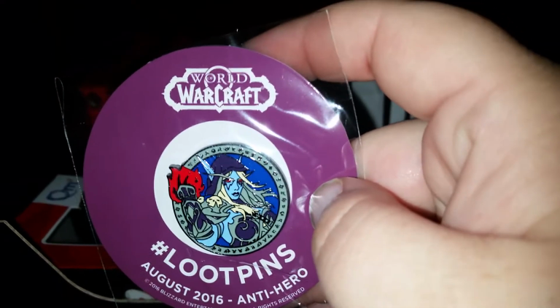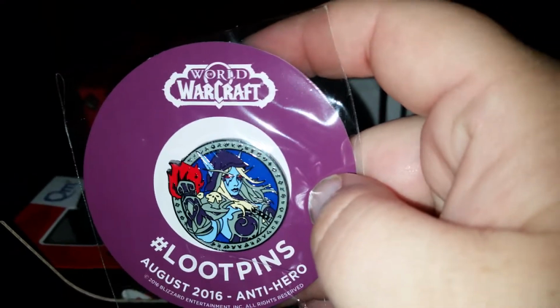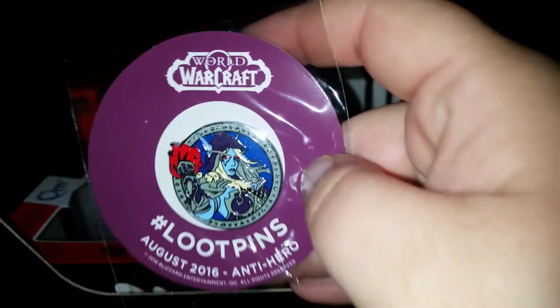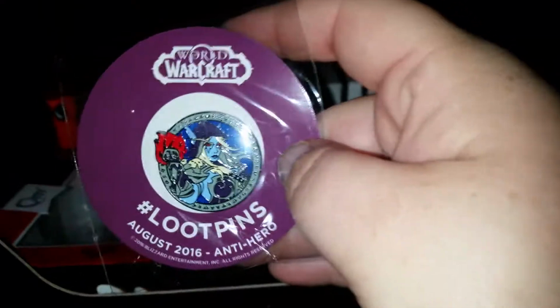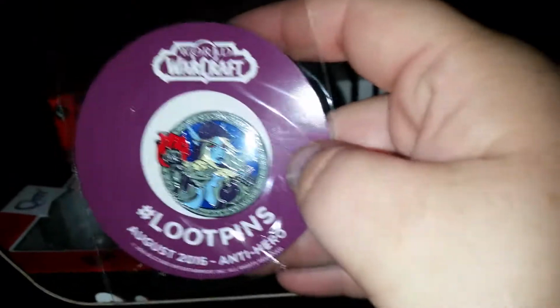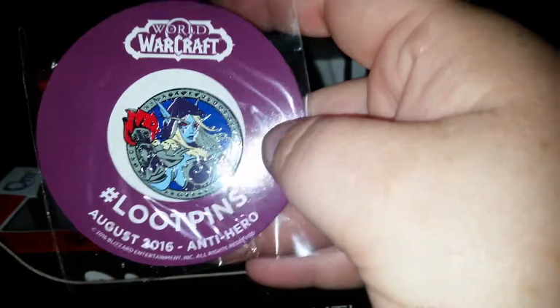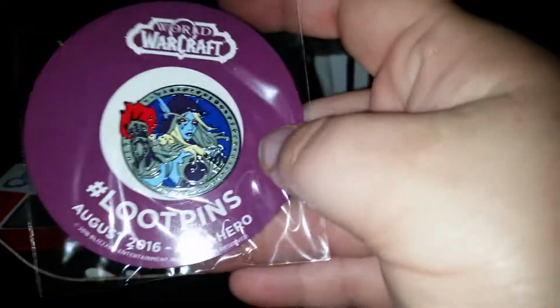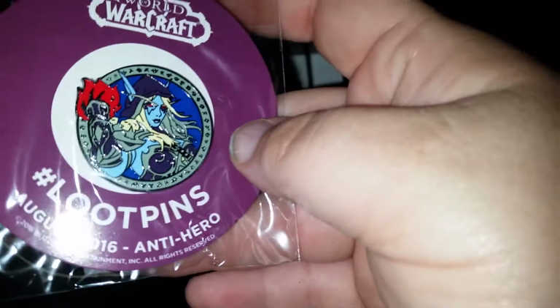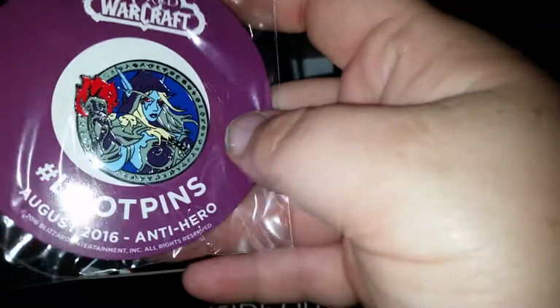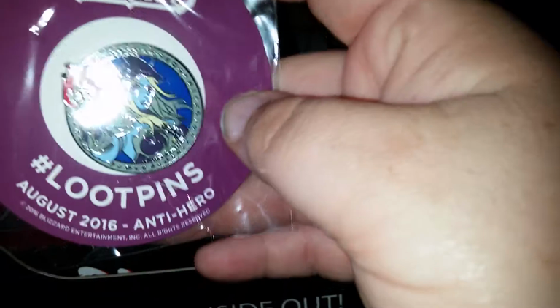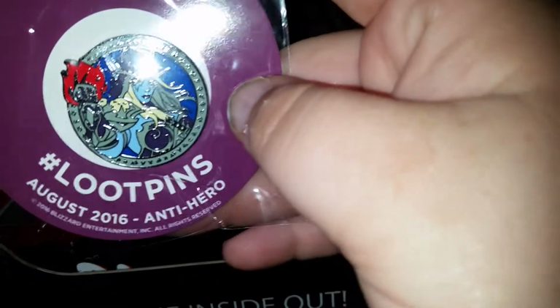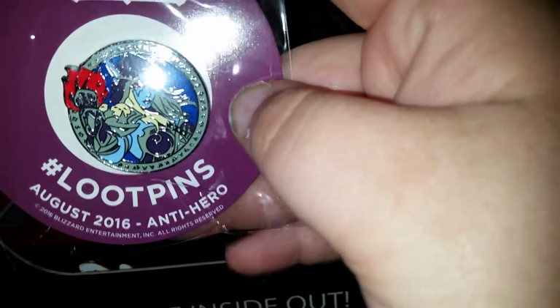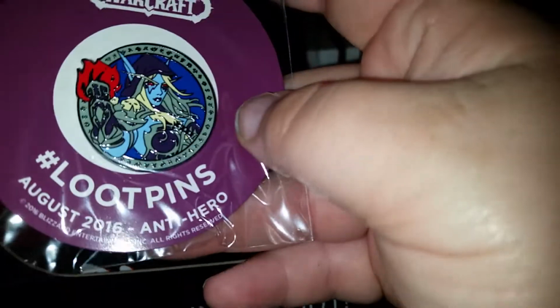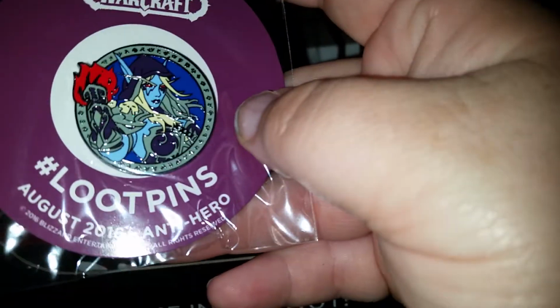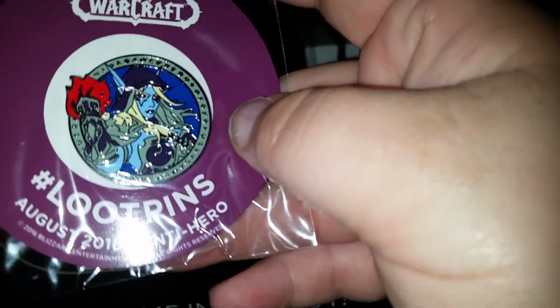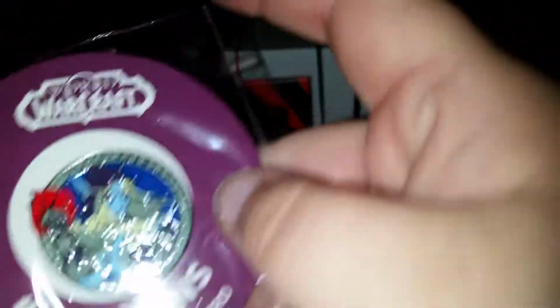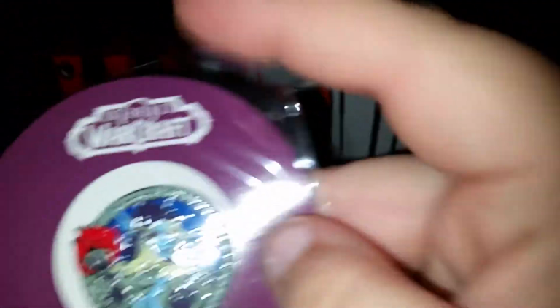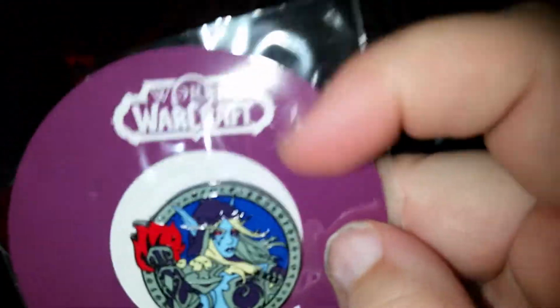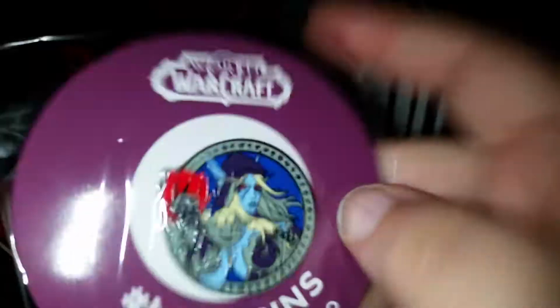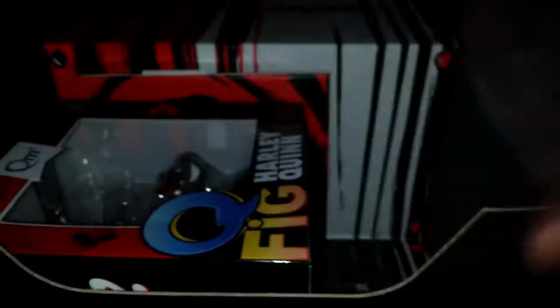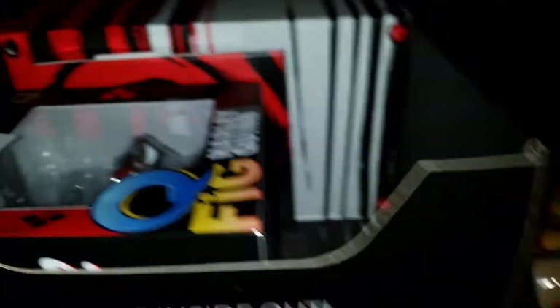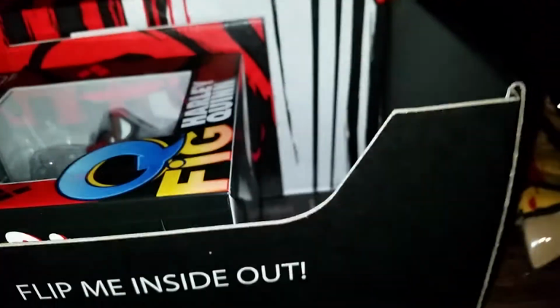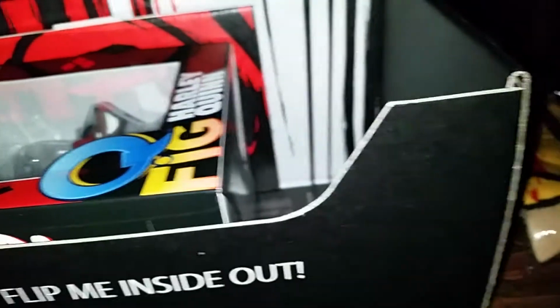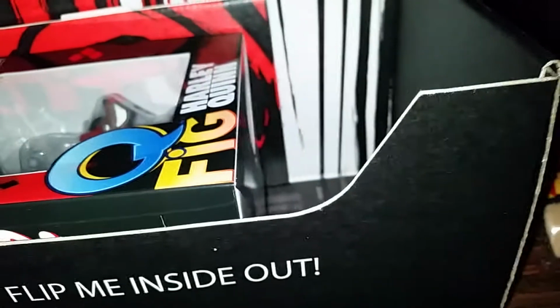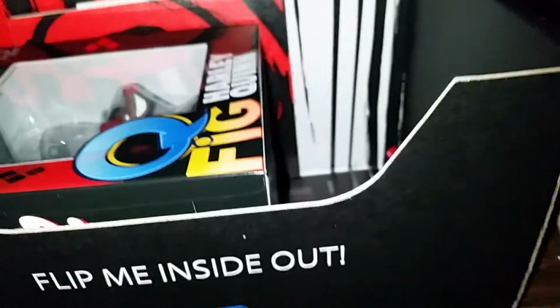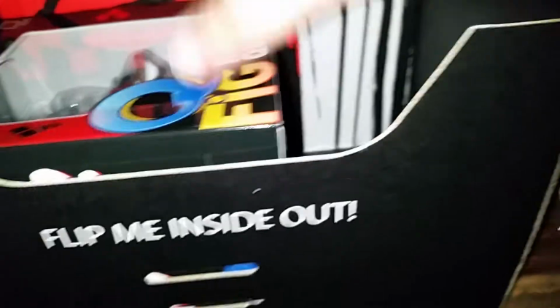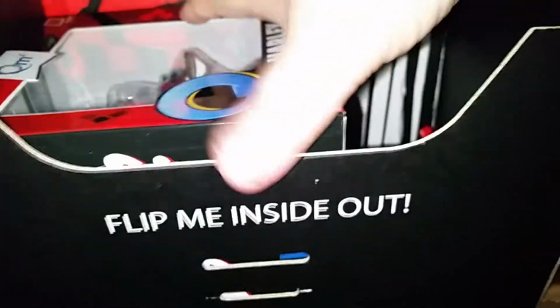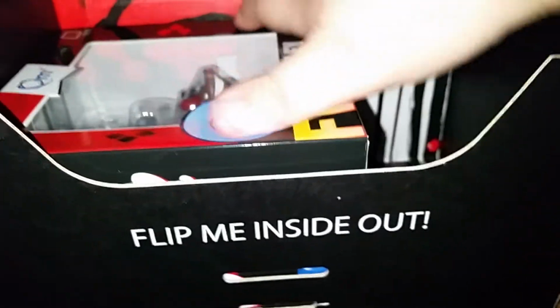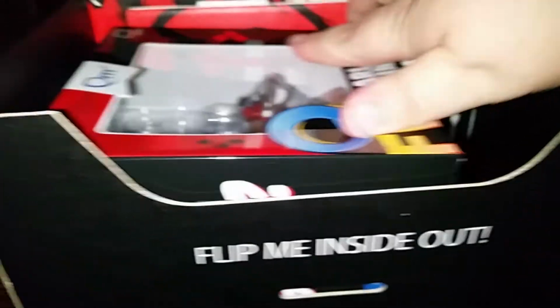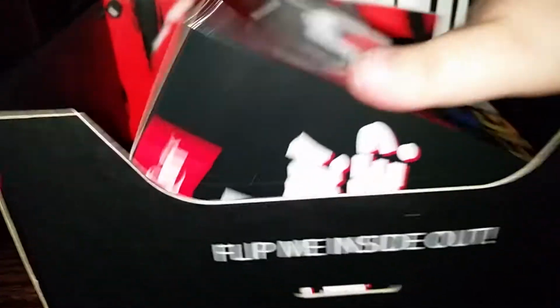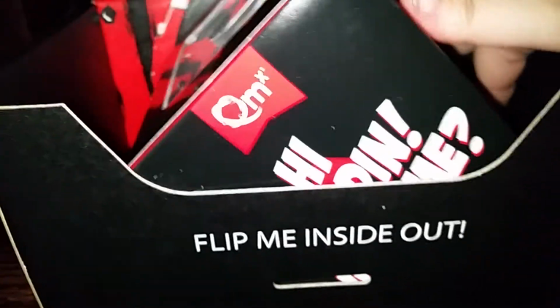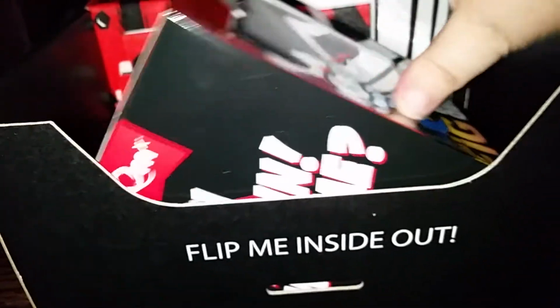This is the pen for antiheroes — looks like a character from Warcraft. Oh, it says World of Warcraft on top of course.